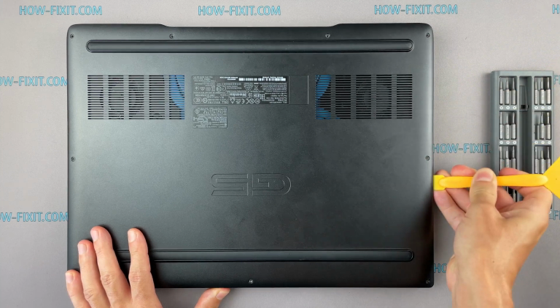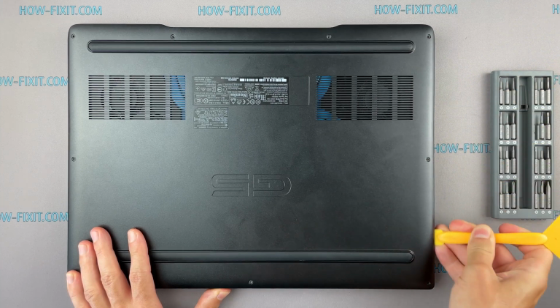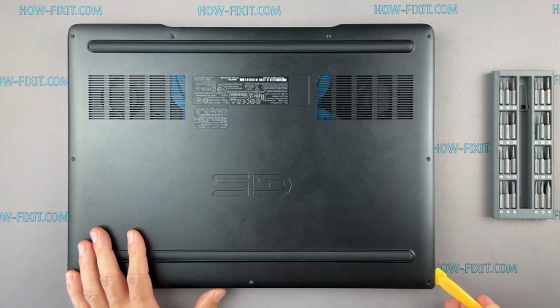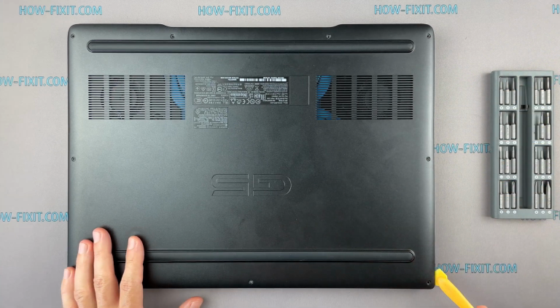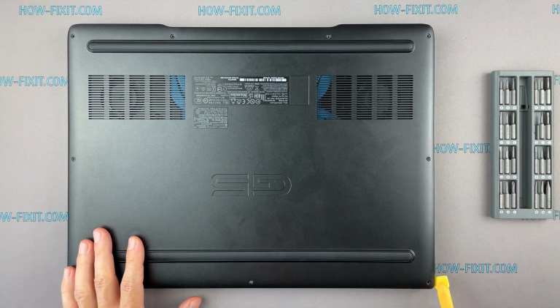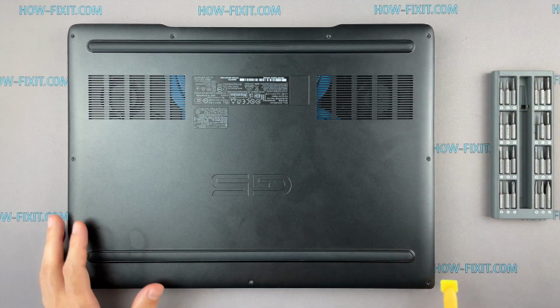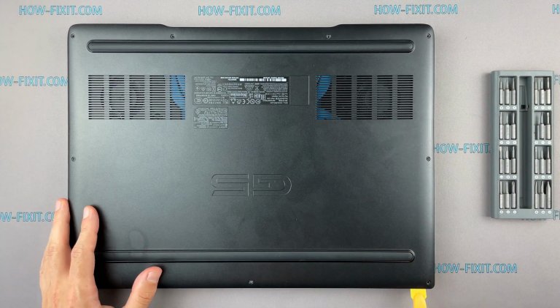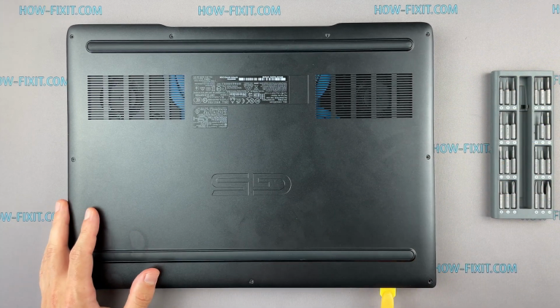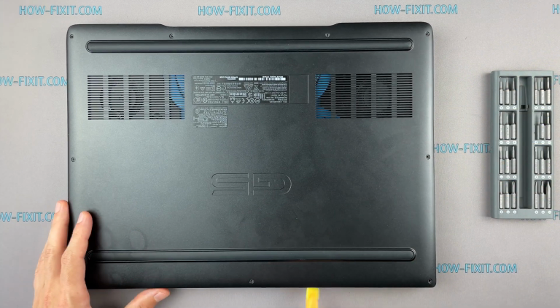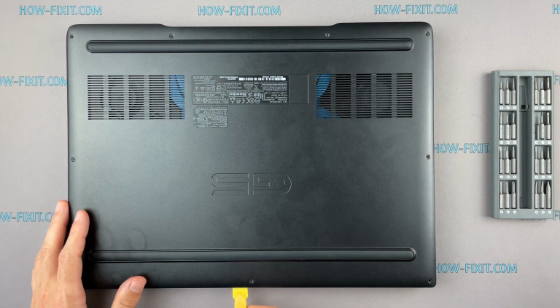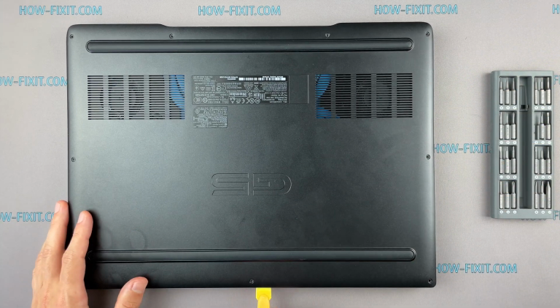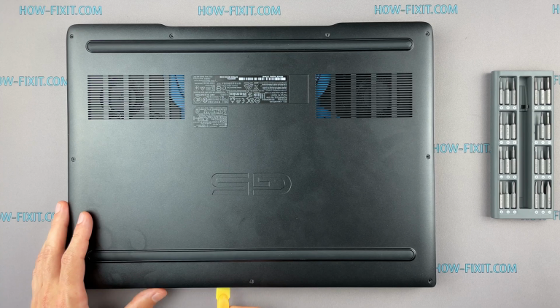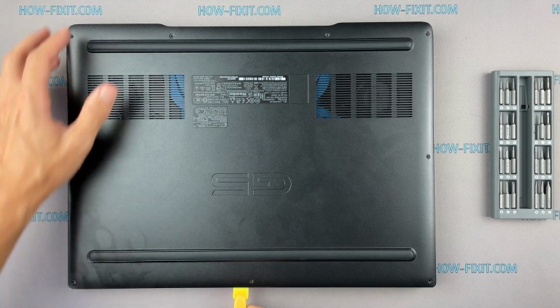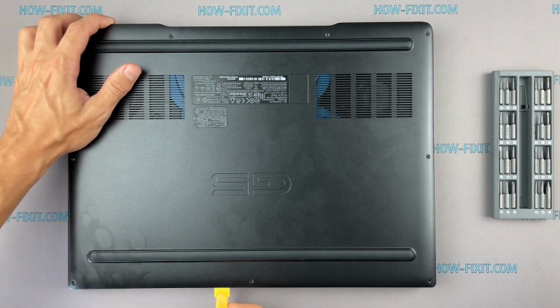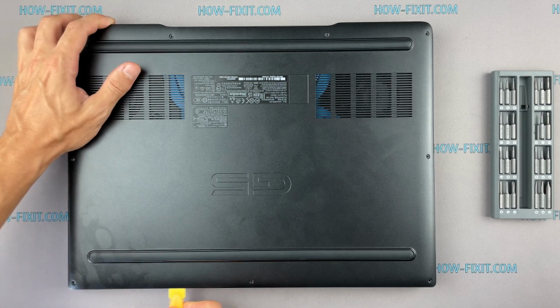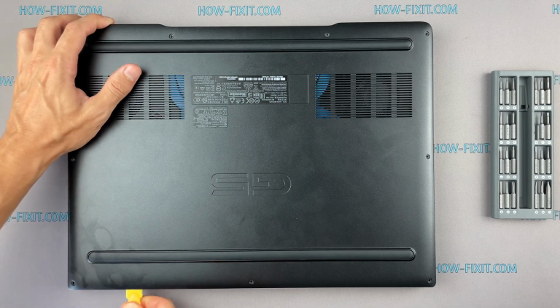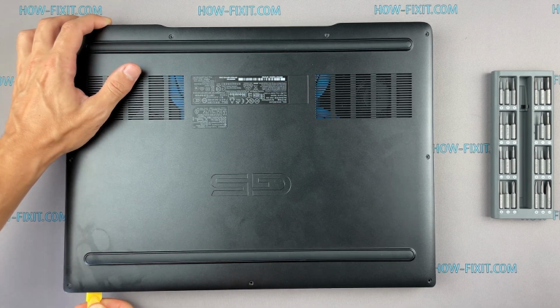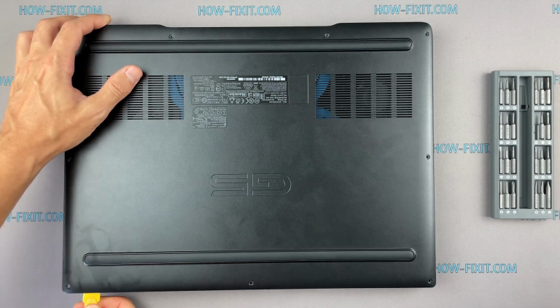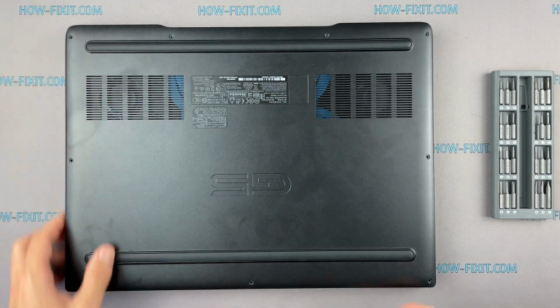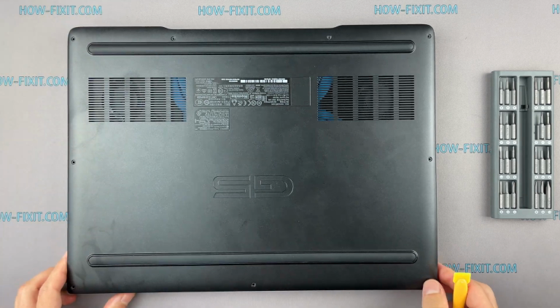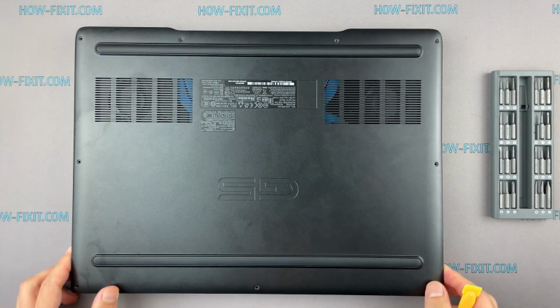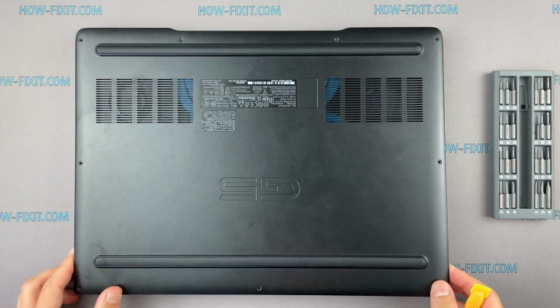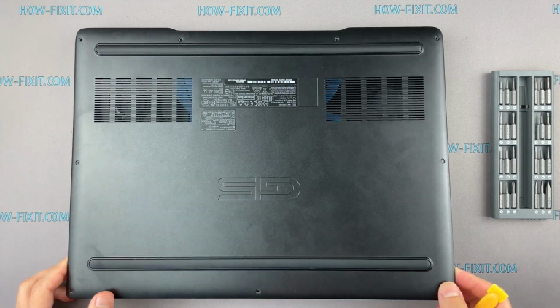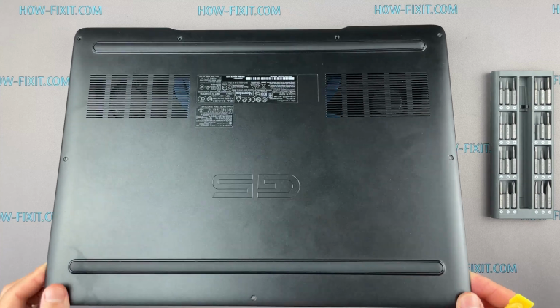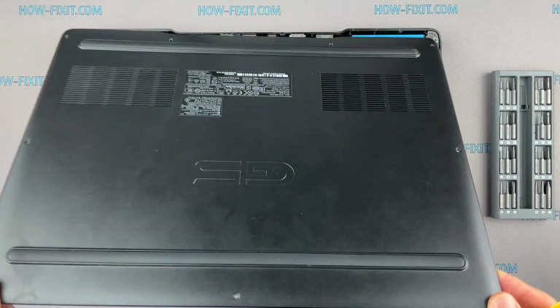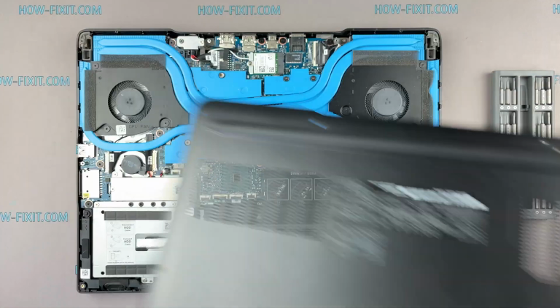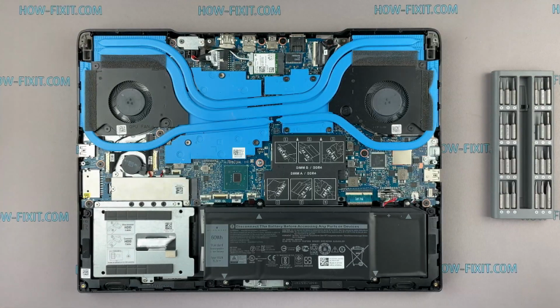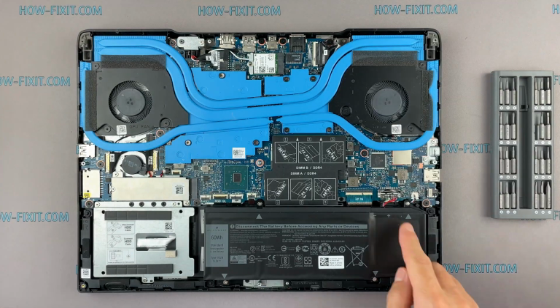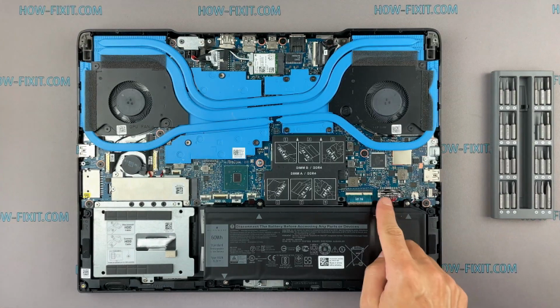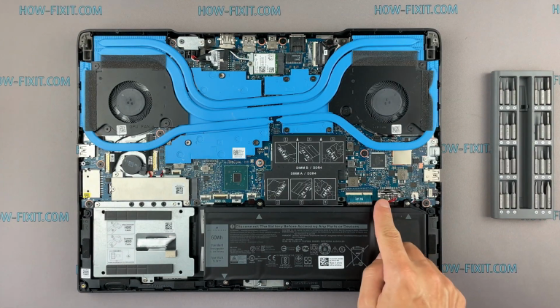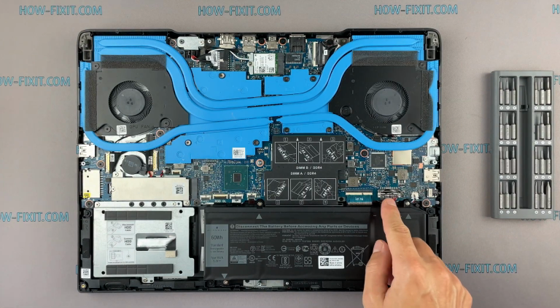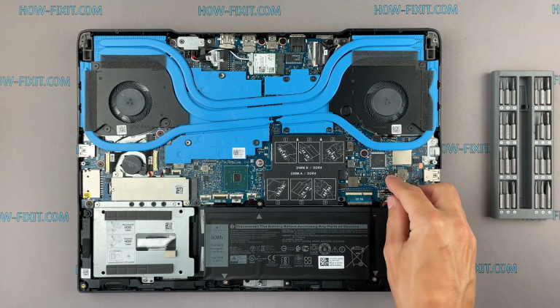I recommend using a plastic tool so as not to damage the laptop case when opening. Then disconnect the battery cable from the motherboard.